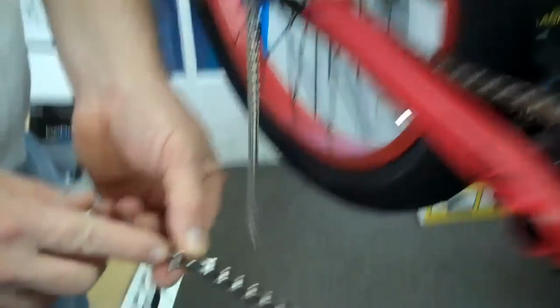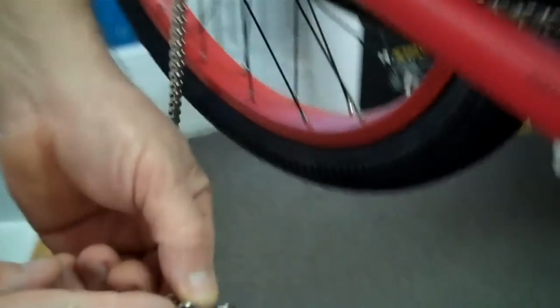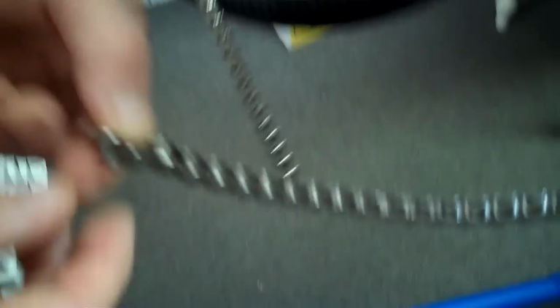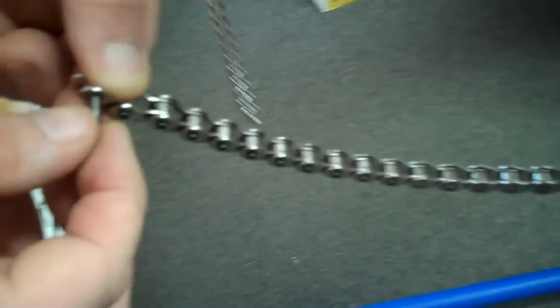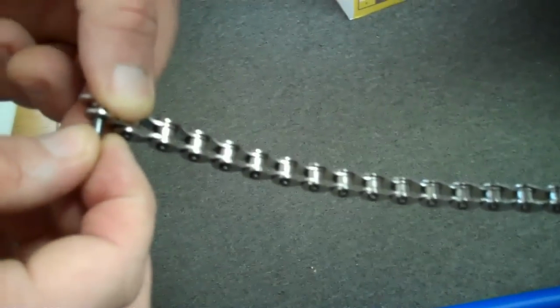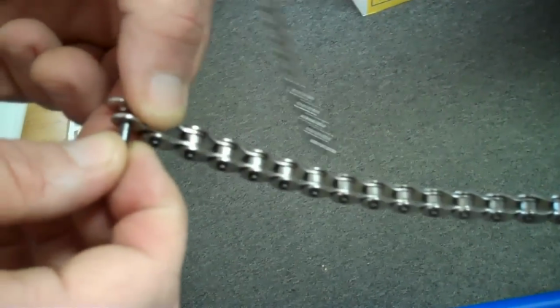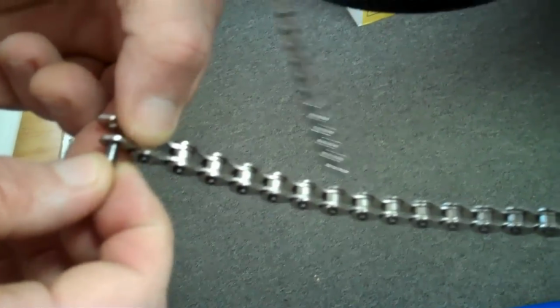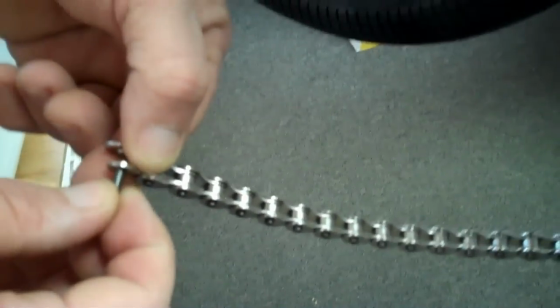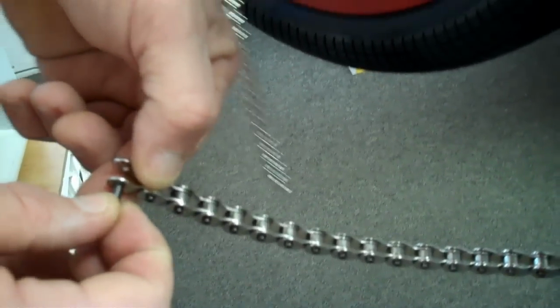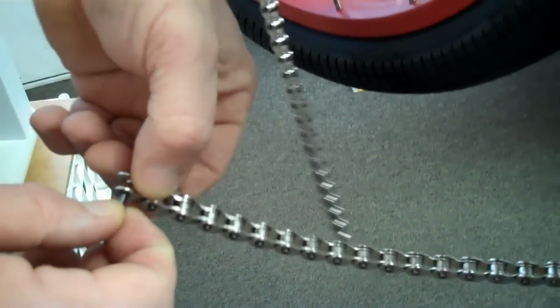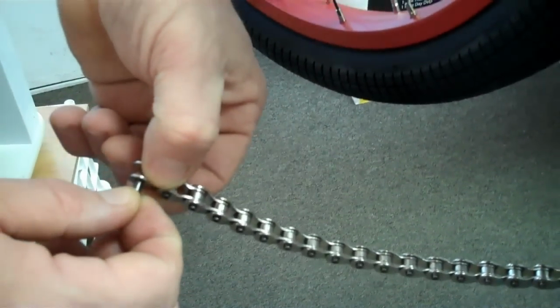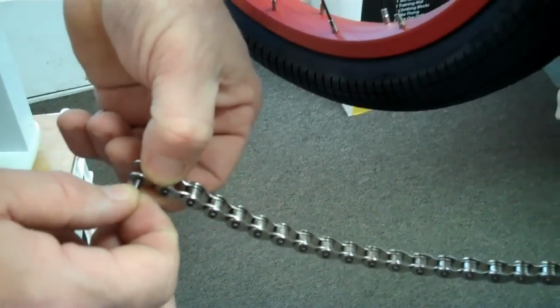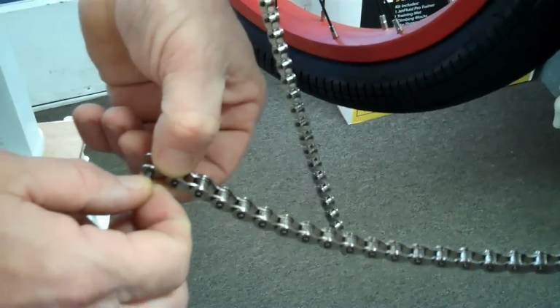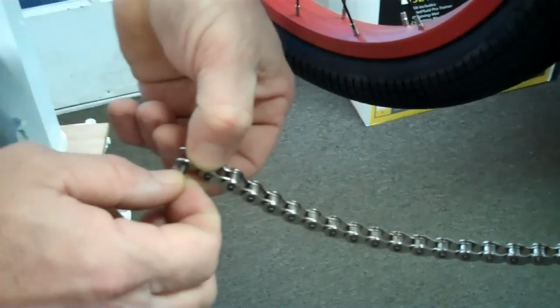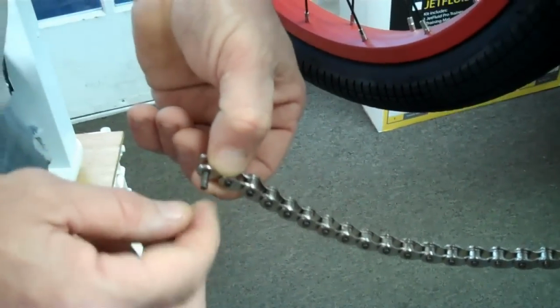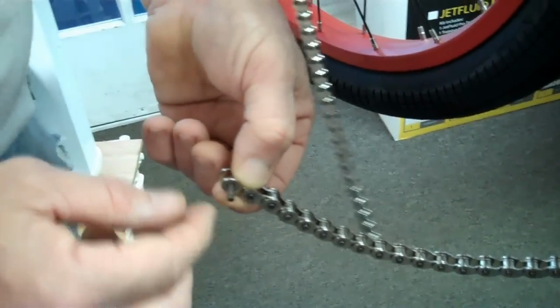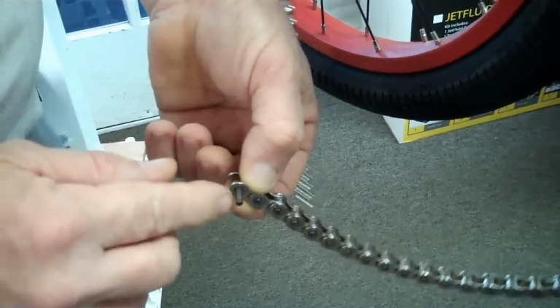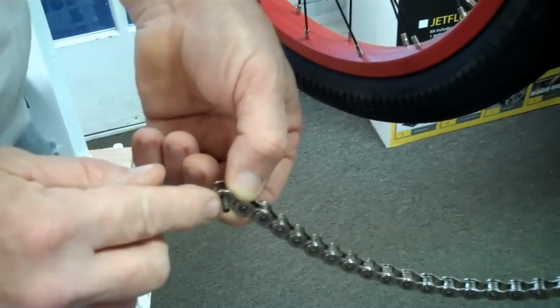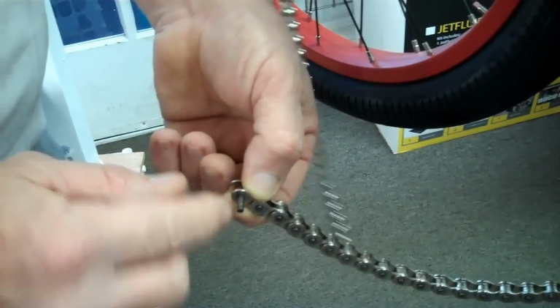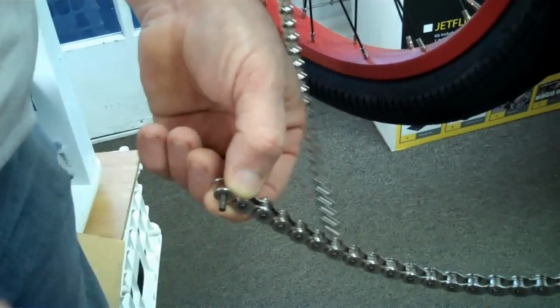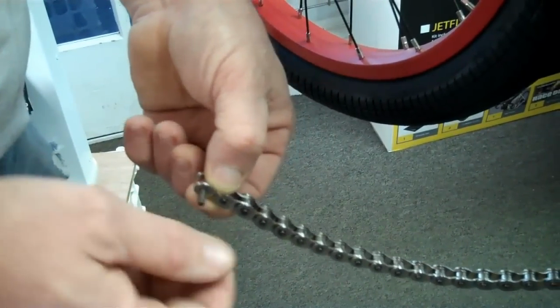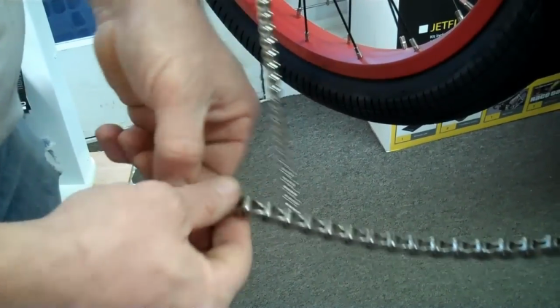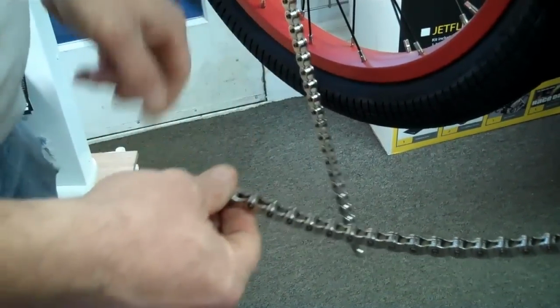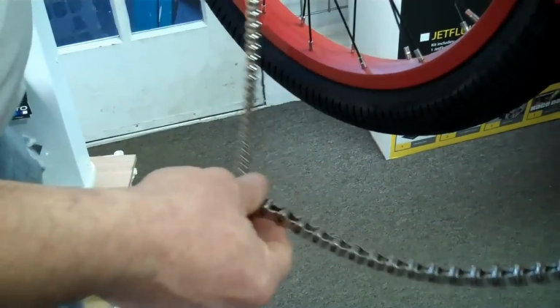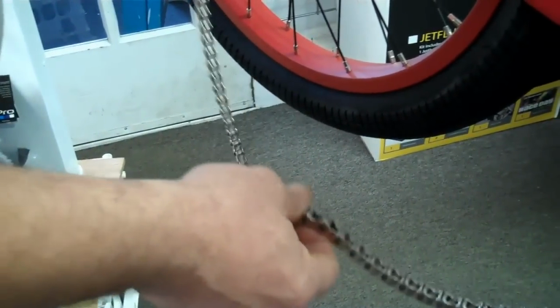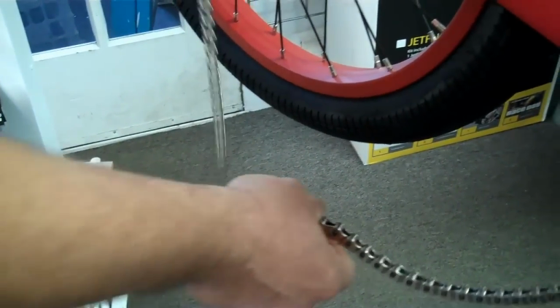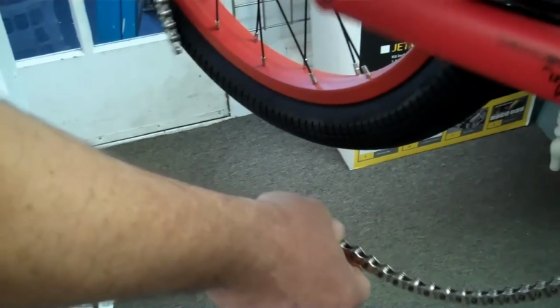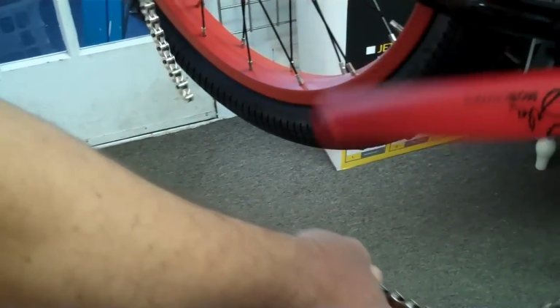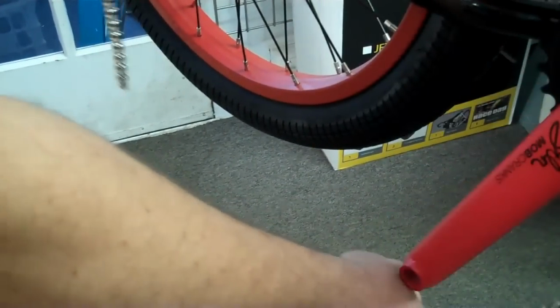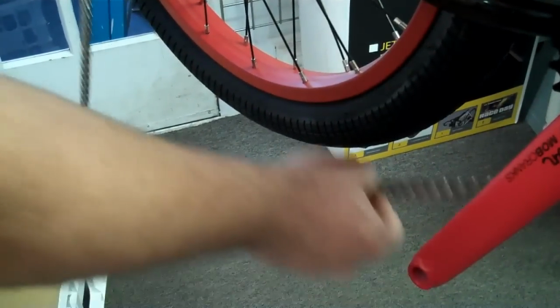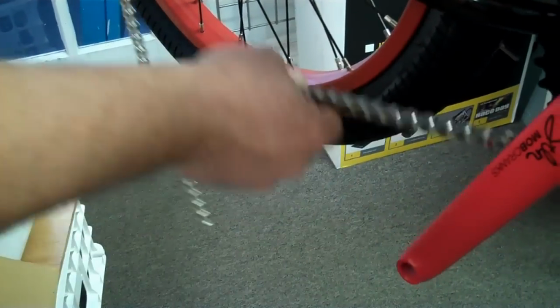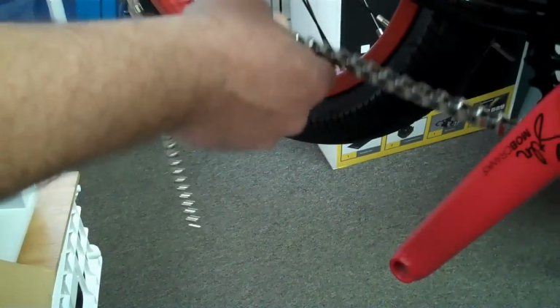Here's what we've got. We have that special pin already in here. As you can see, it's a little bit almost loose in there, which is fine because of the way it's machined and when you drive it through. This is the side you're going to want to put on there.